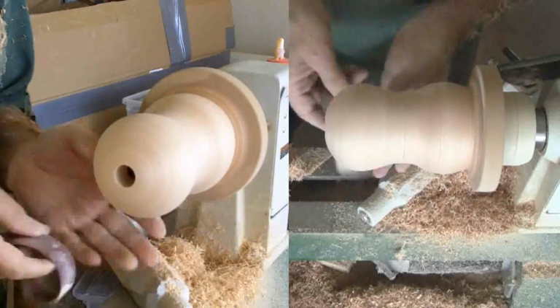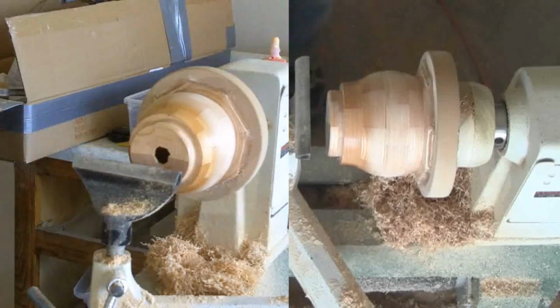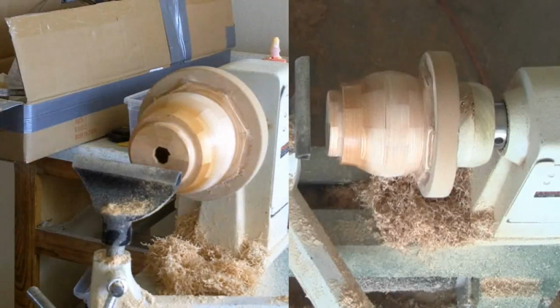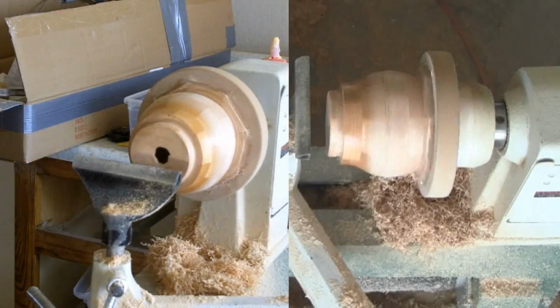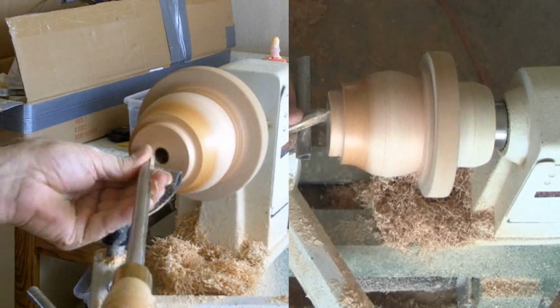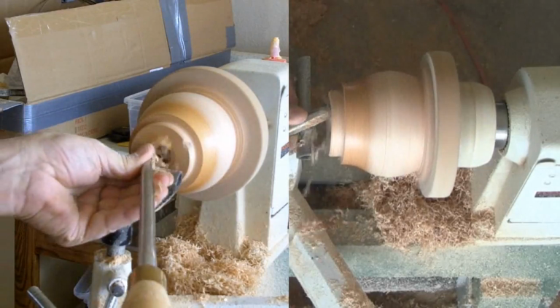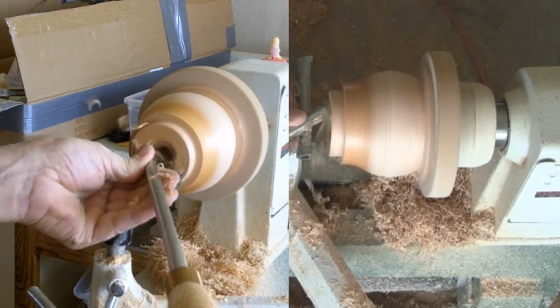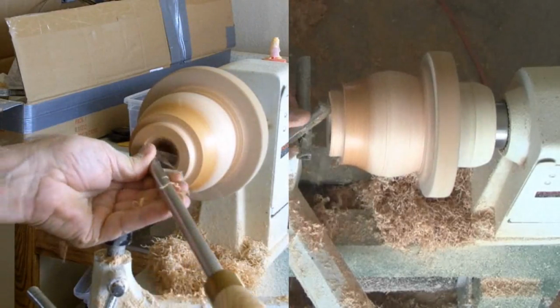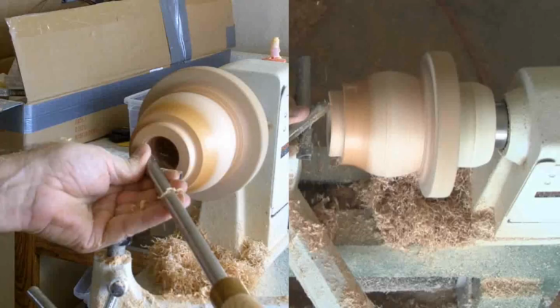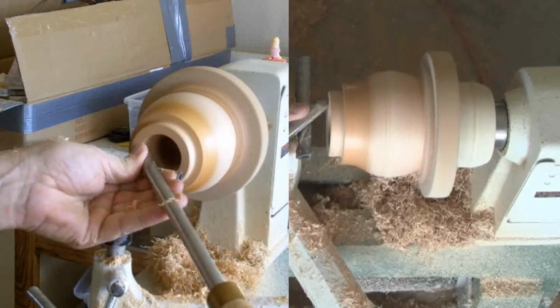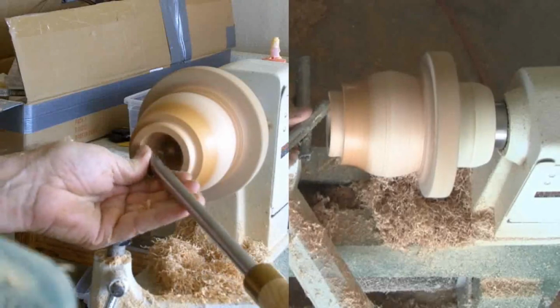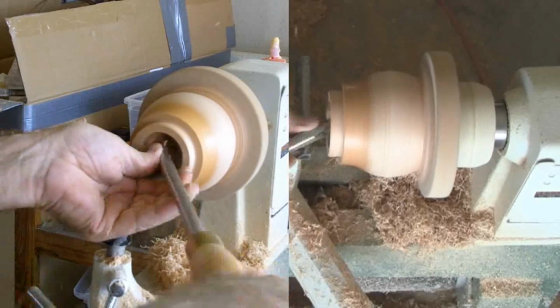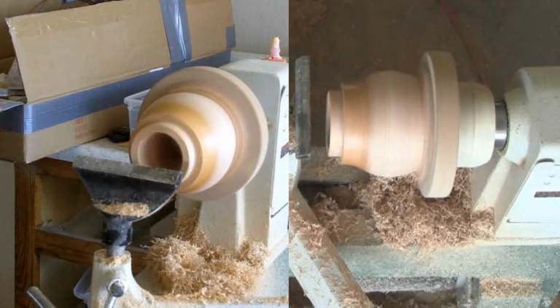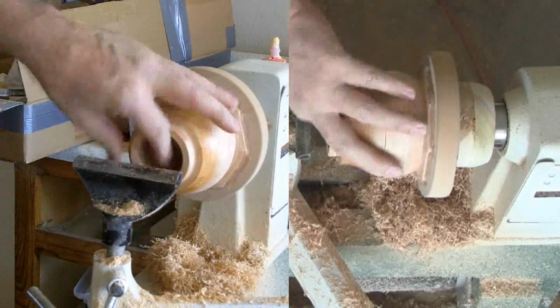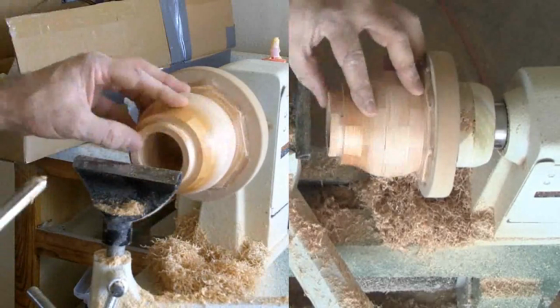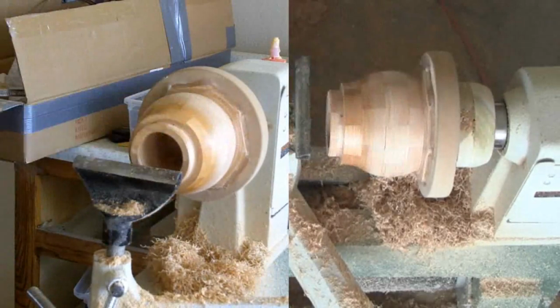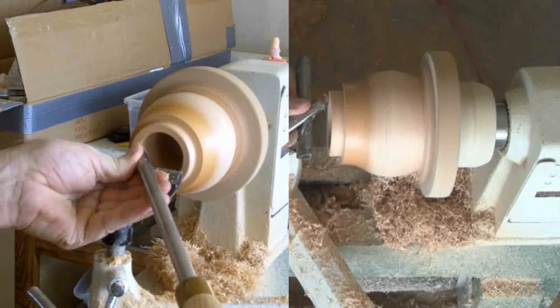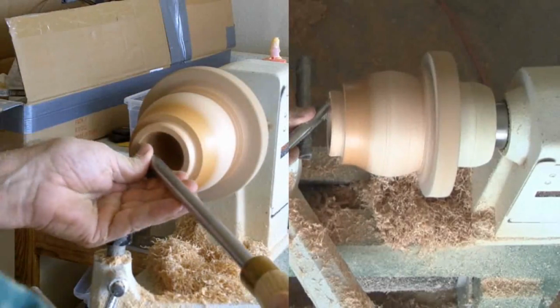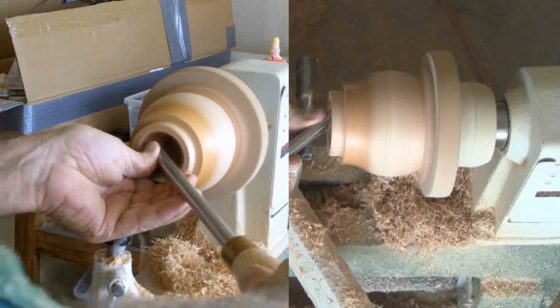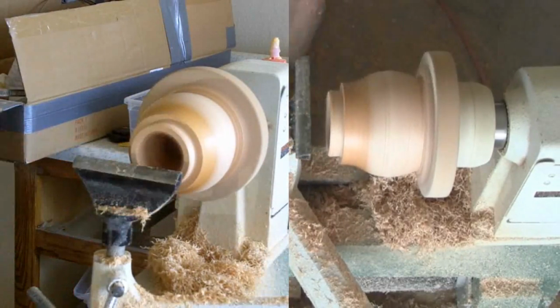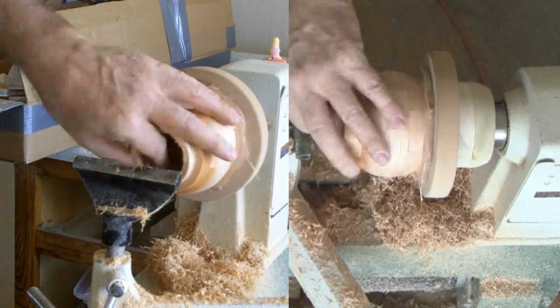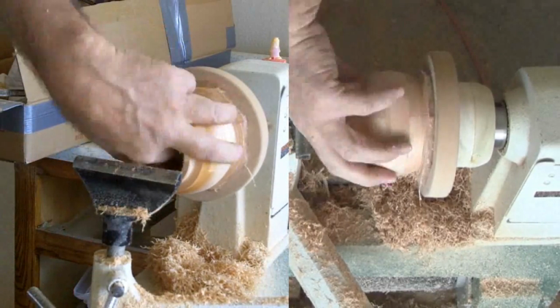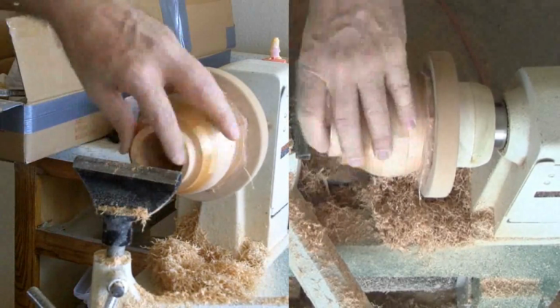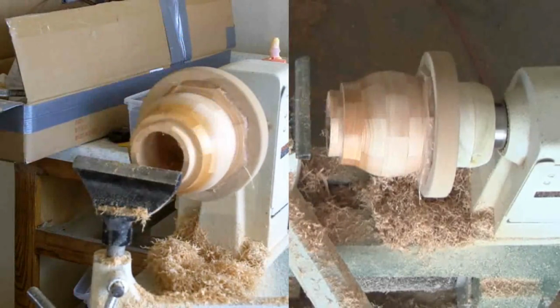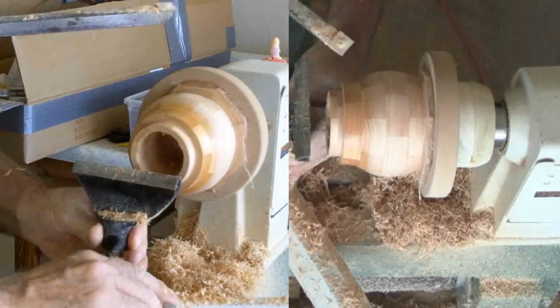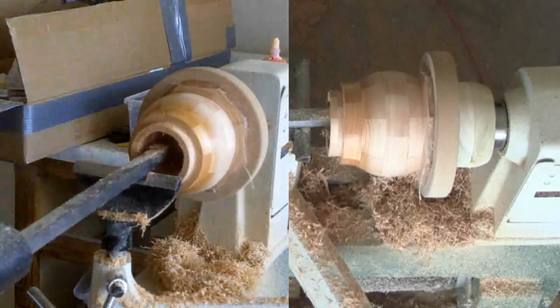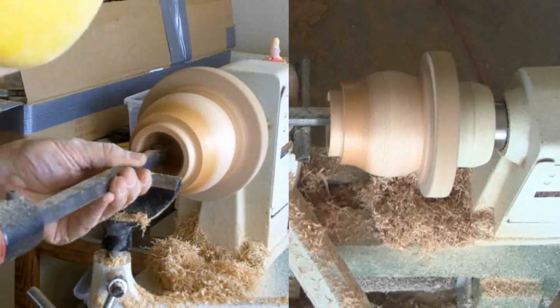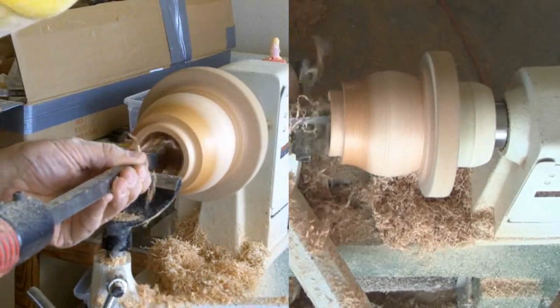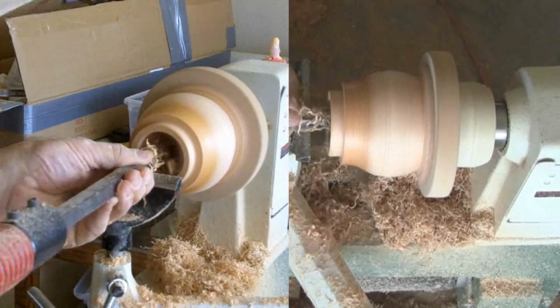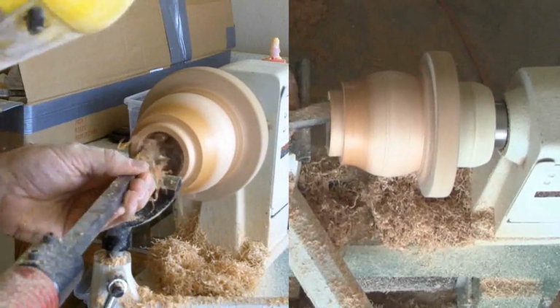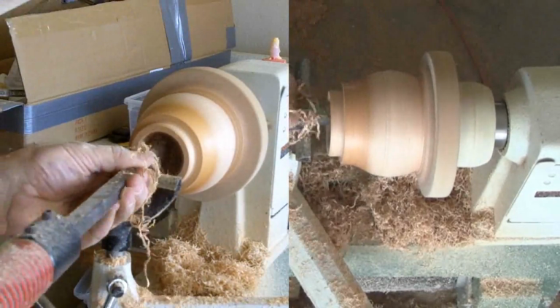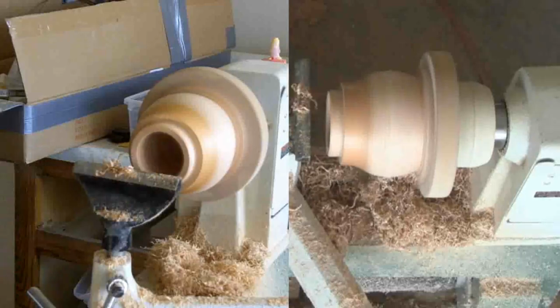Now for the bottom. With the top removed and the exterior mostly defined, I'll hollow out the box first with a gouge, then with a carbide cutter.